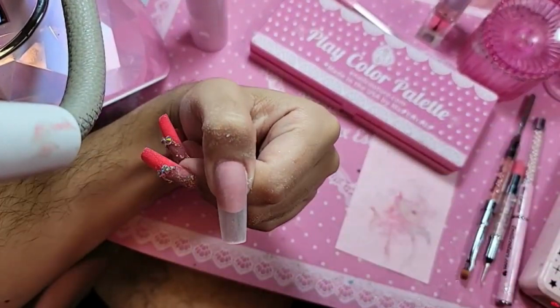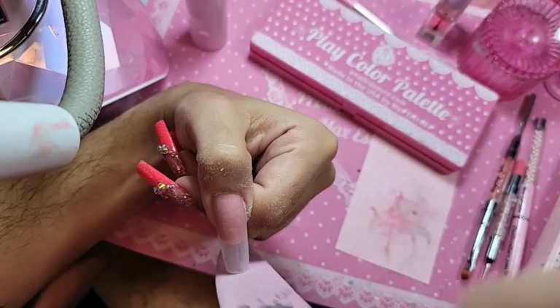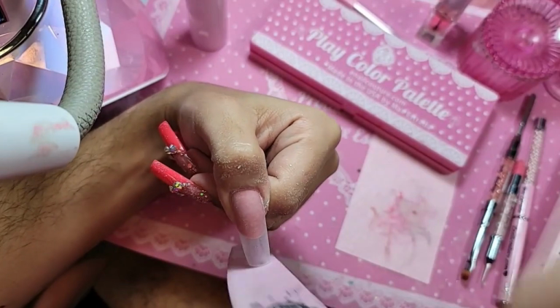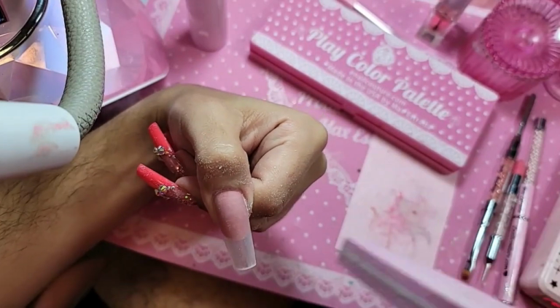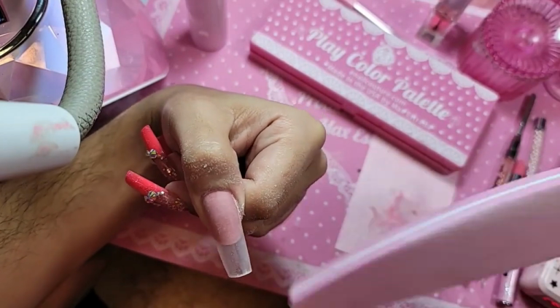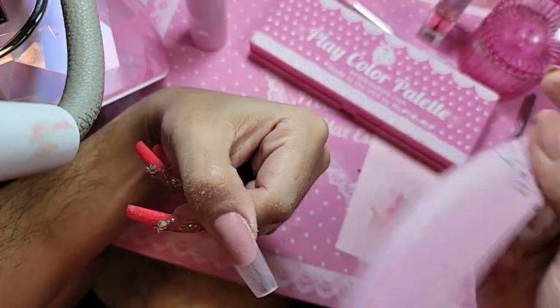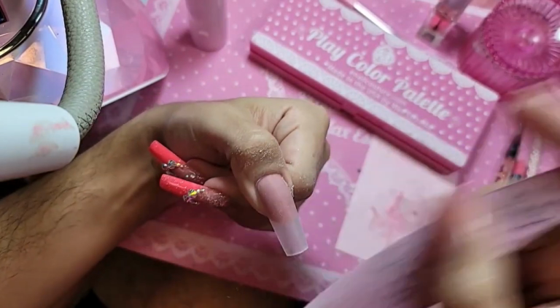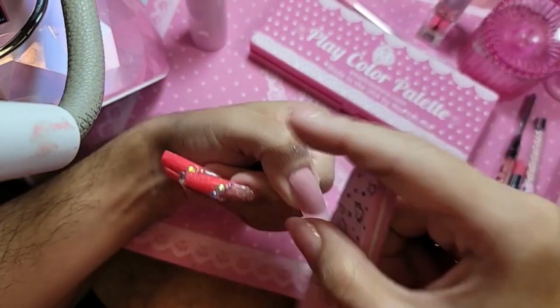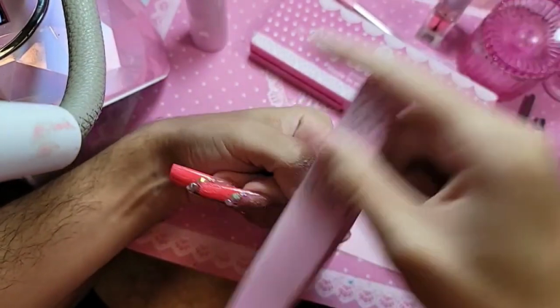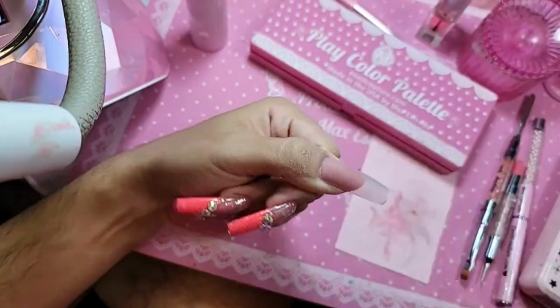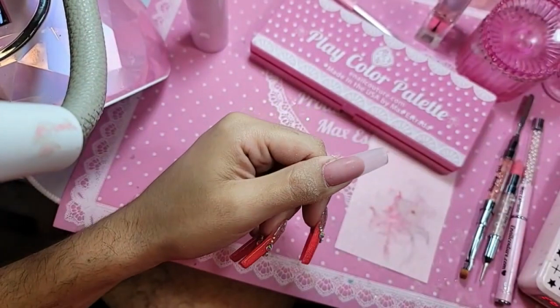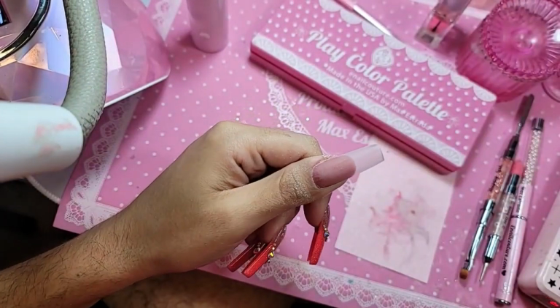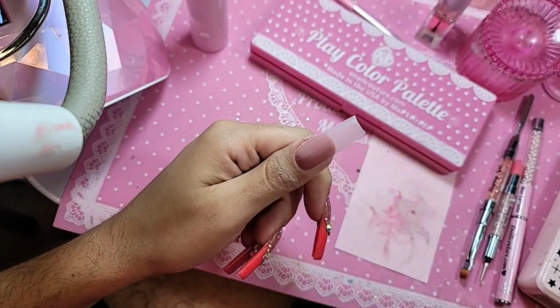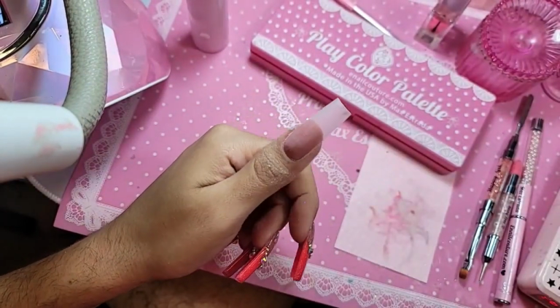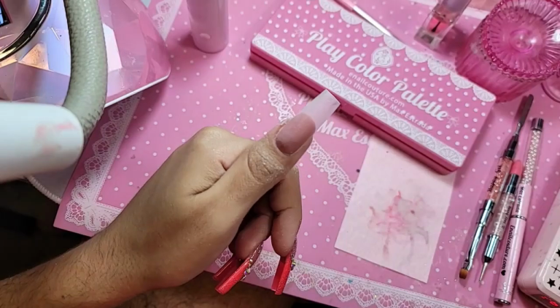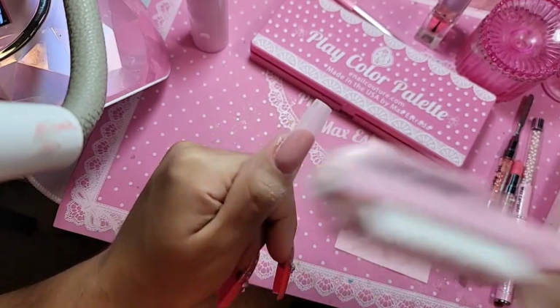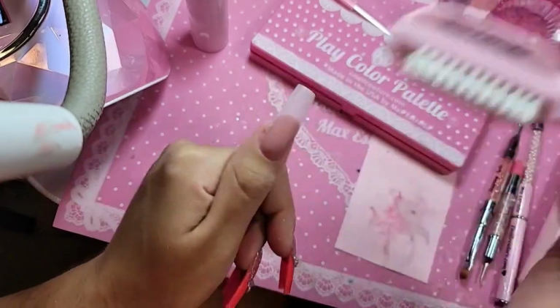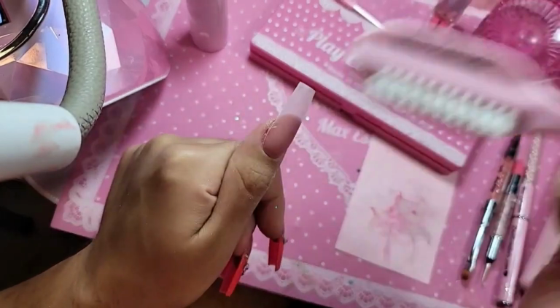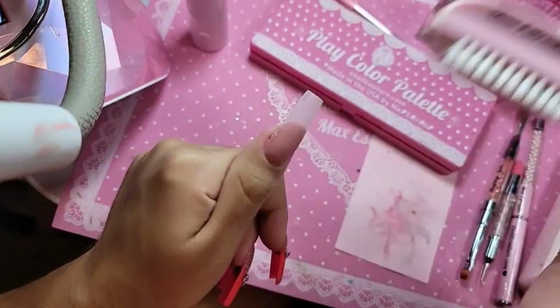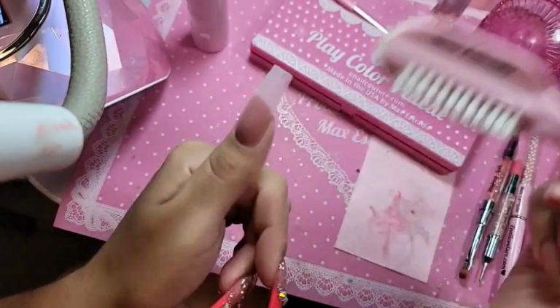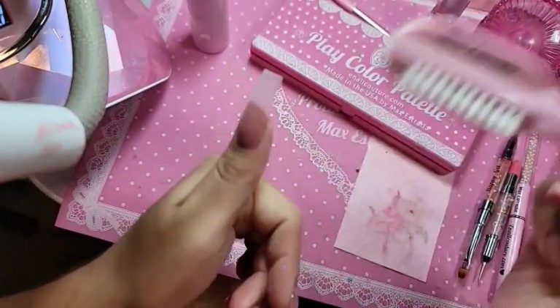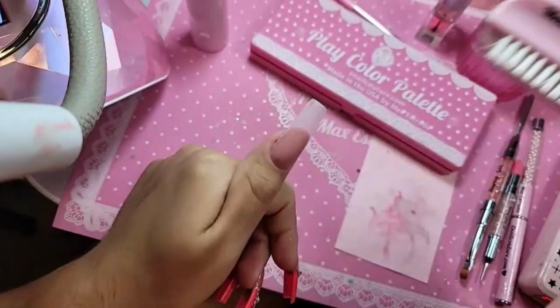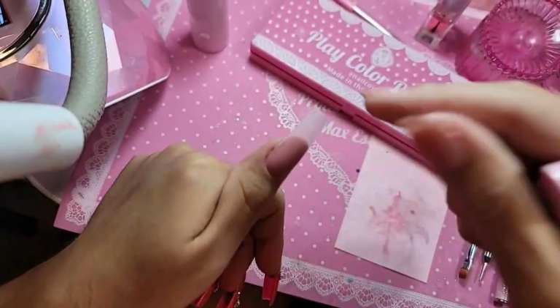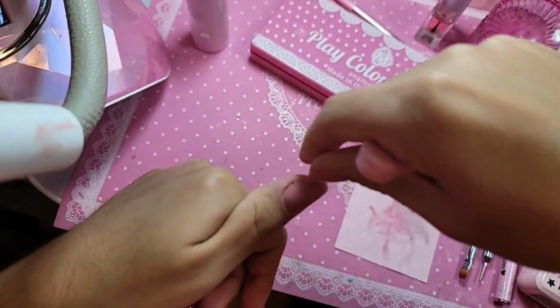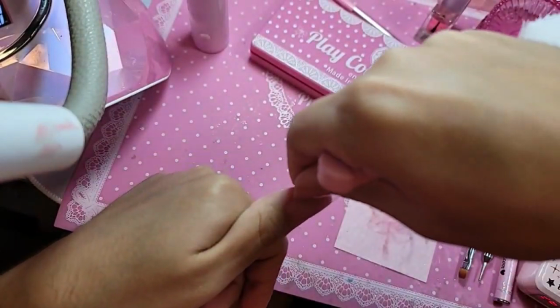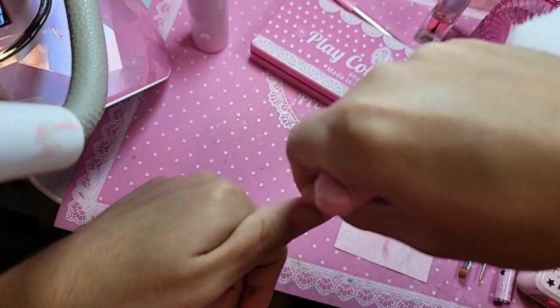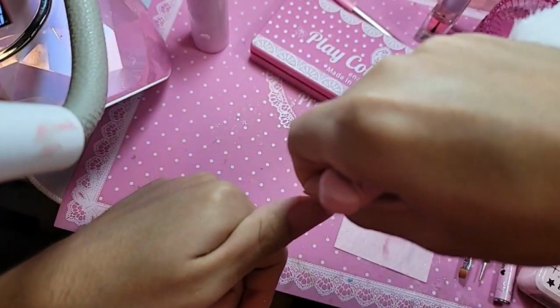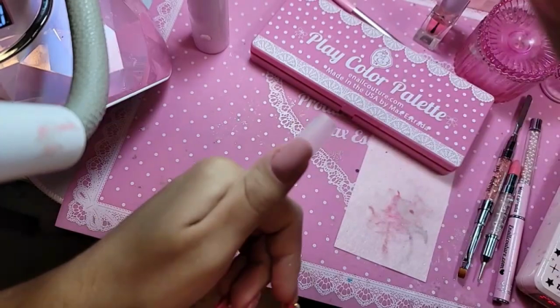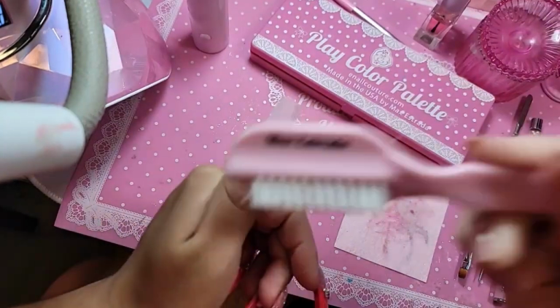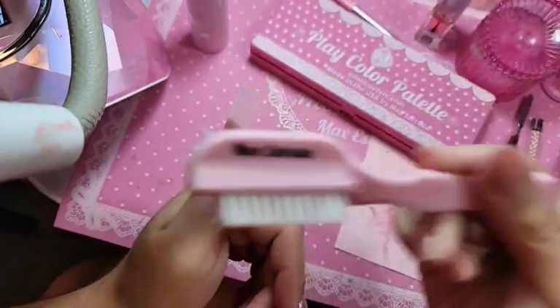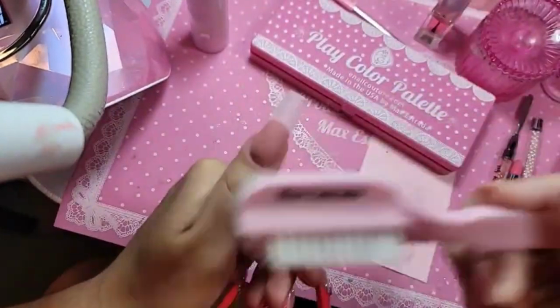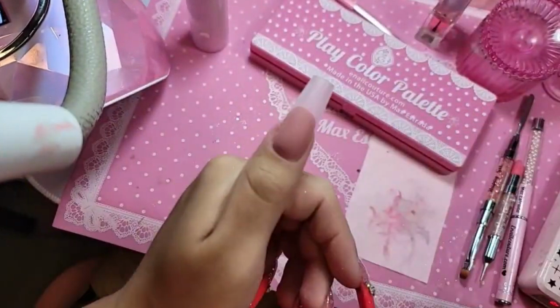As you guys have seen me use it many many times, it lasts like crazy. What I like about it — the advantage — is that when you're doing the nails, it stays in place when you apply it correctly.